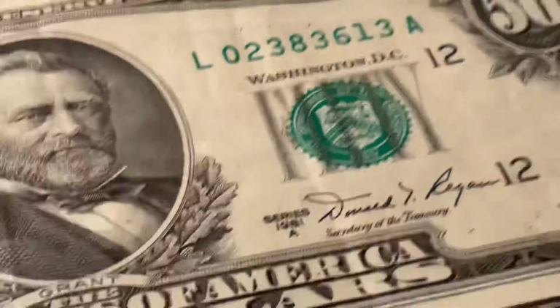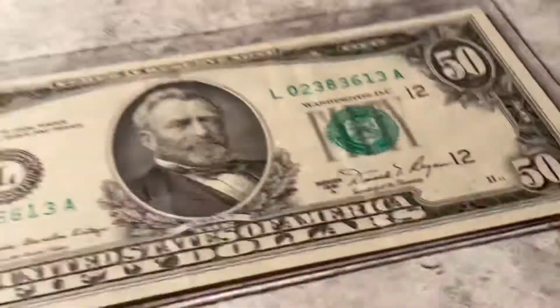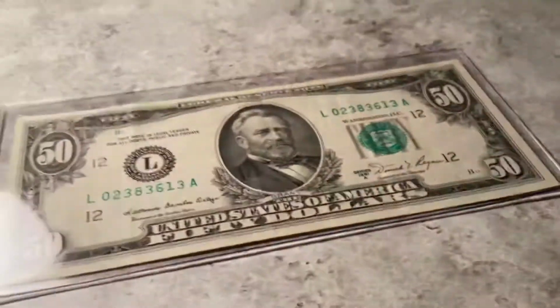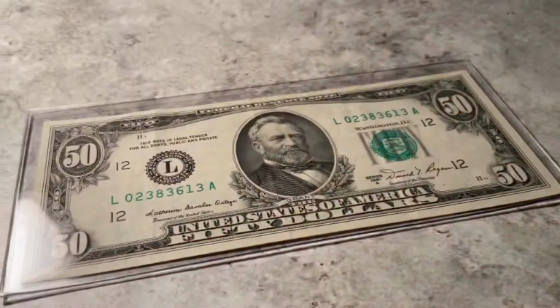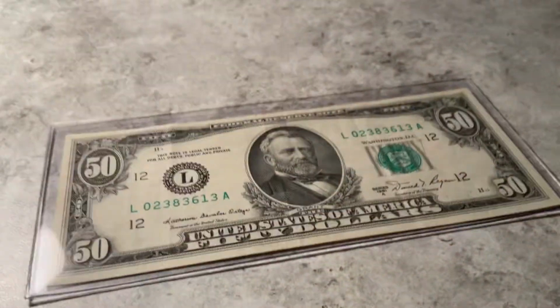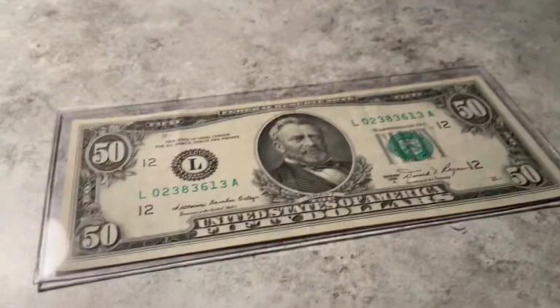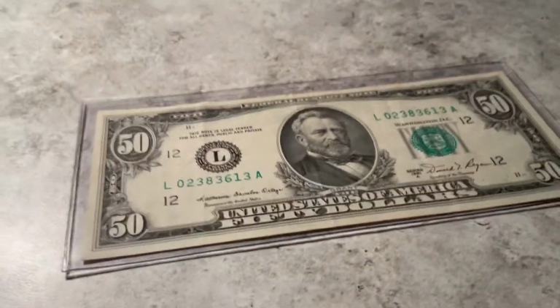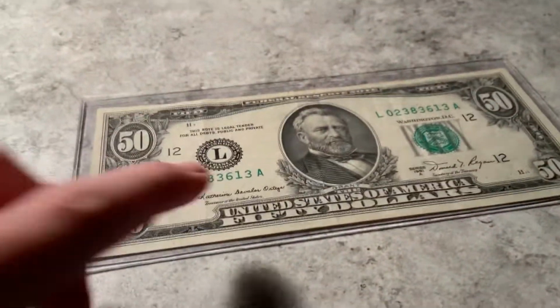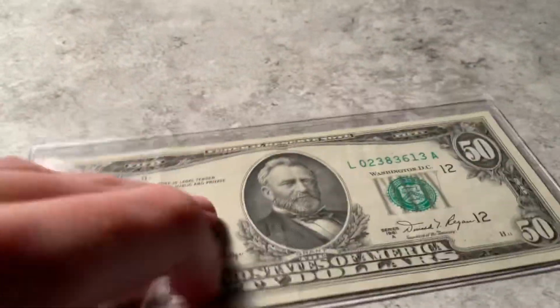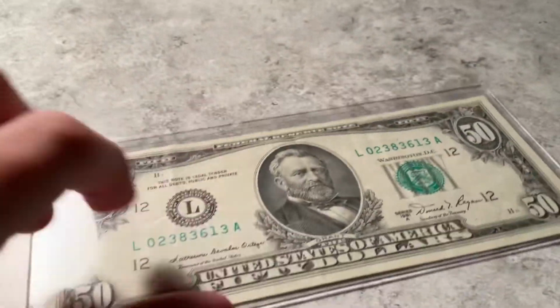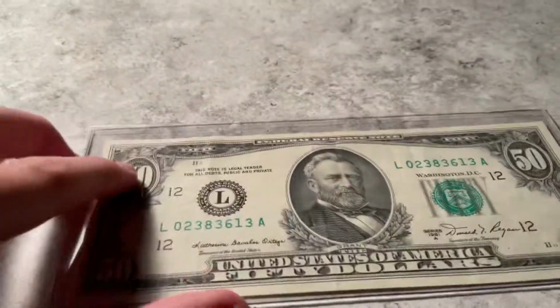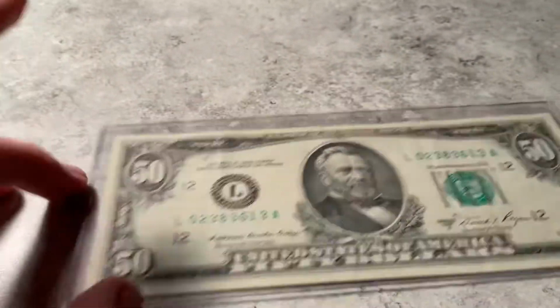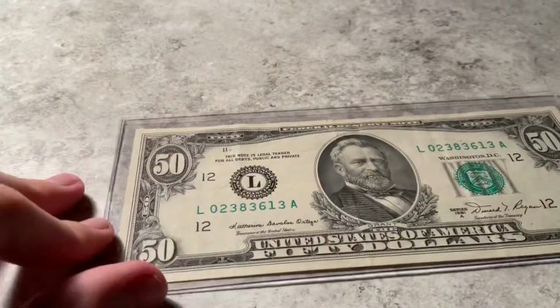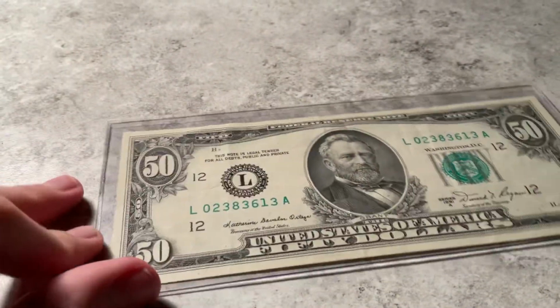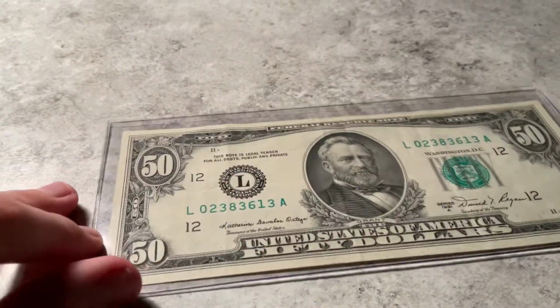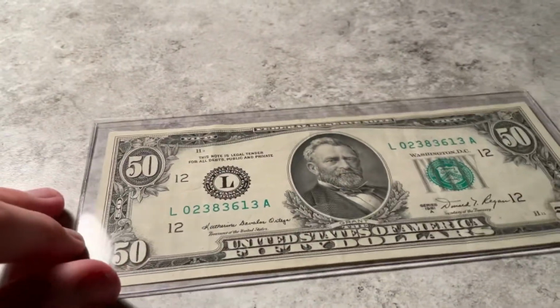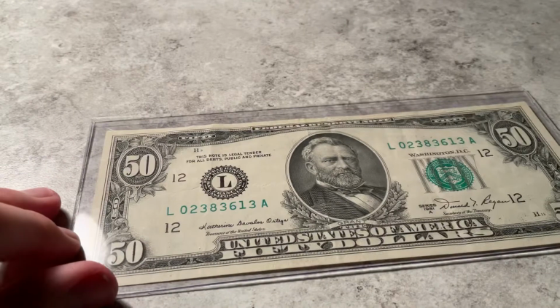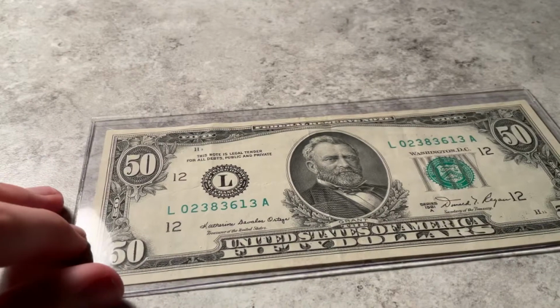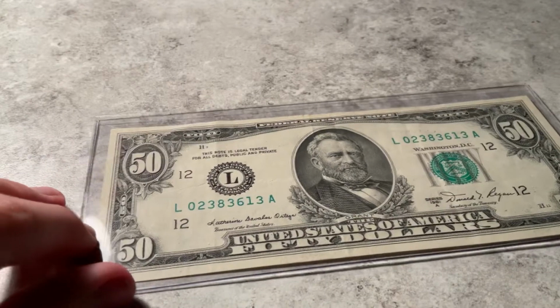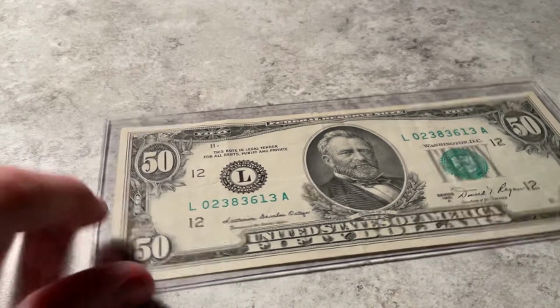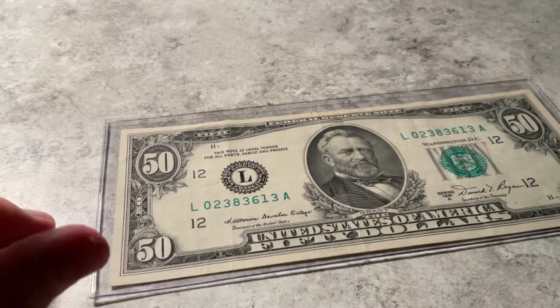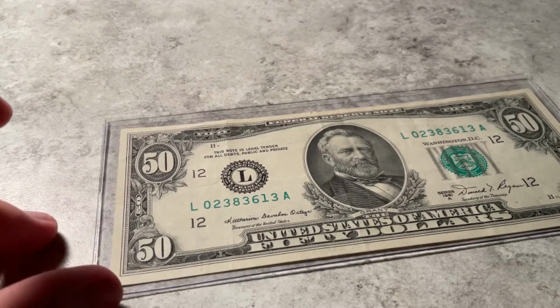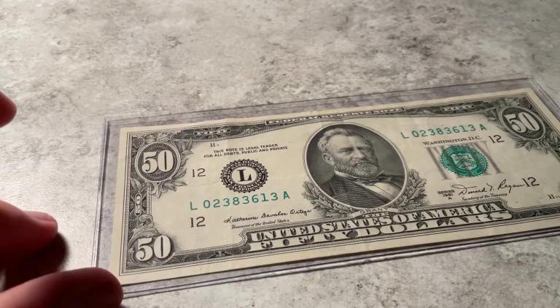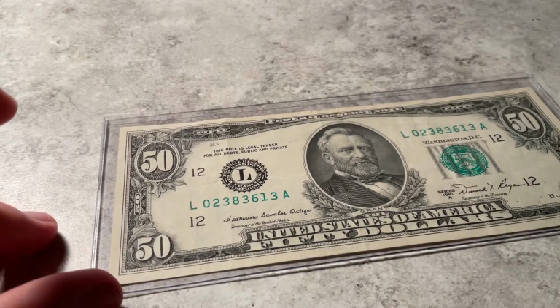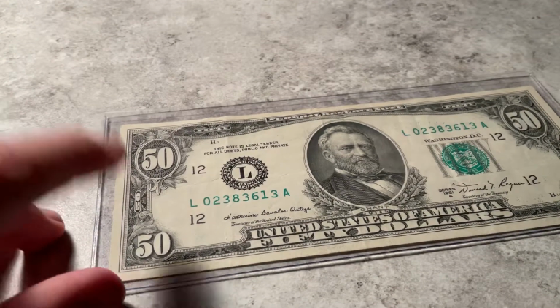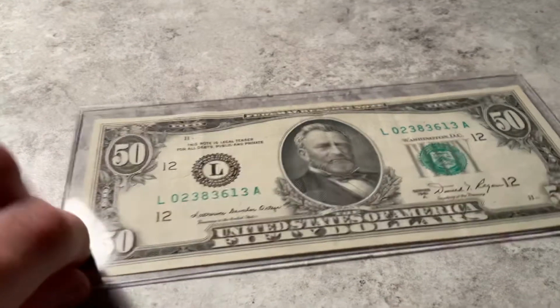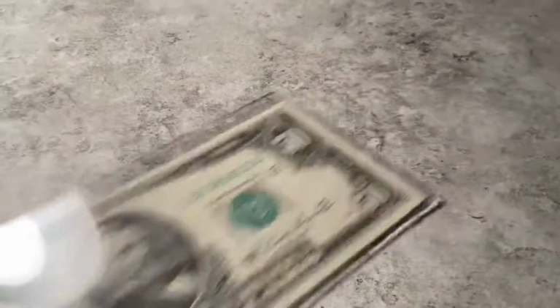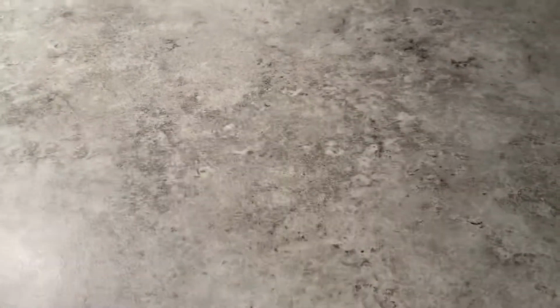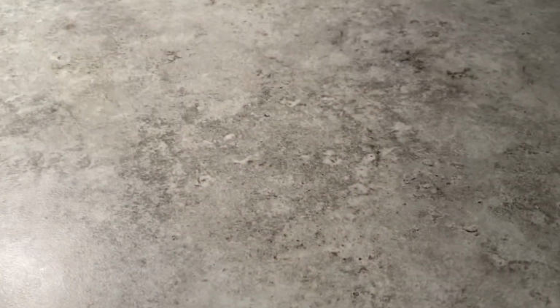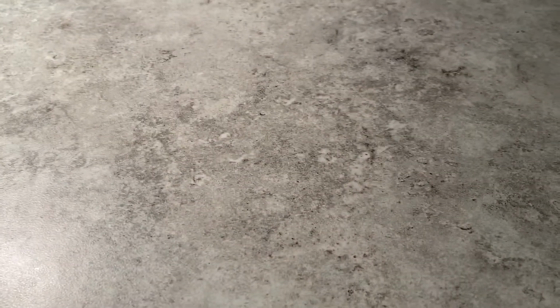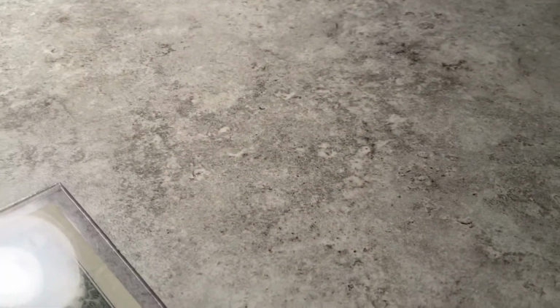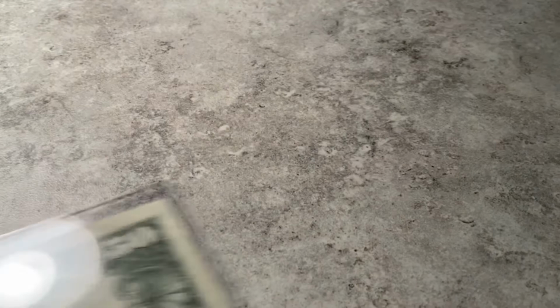It's in pretty good shape for it. It is very, very nice. I like the design of it. It's better than today's.